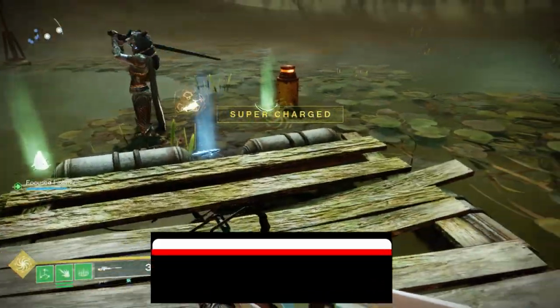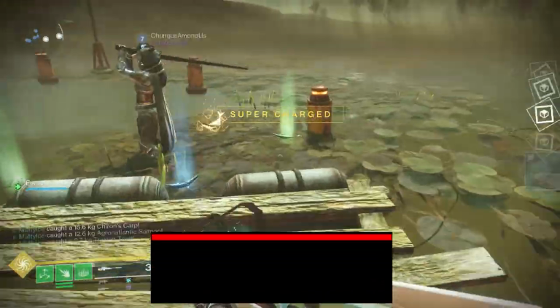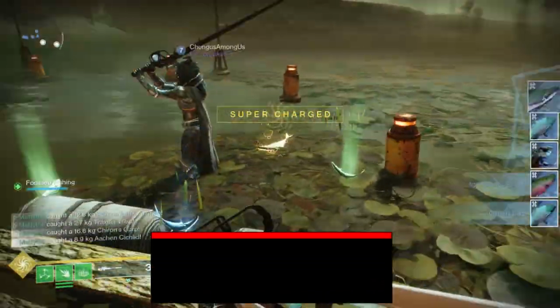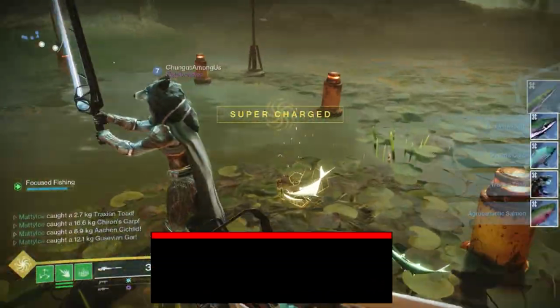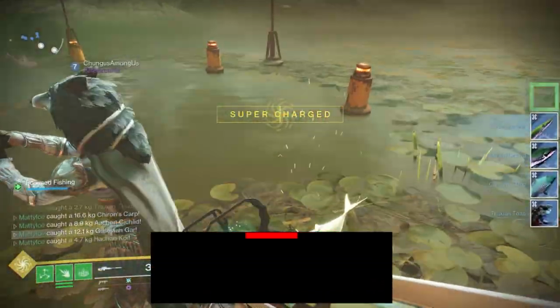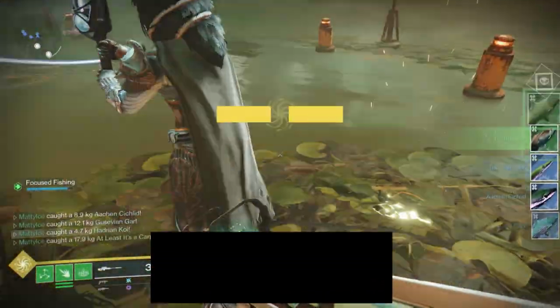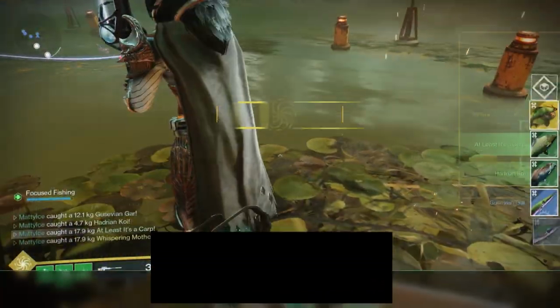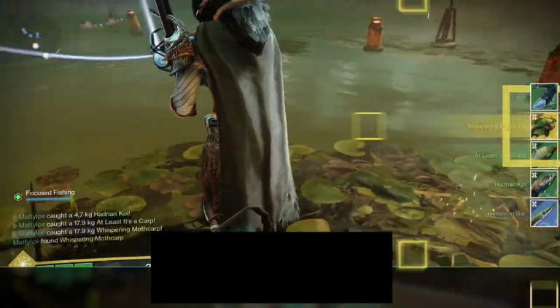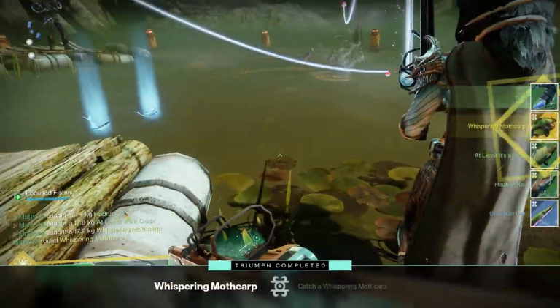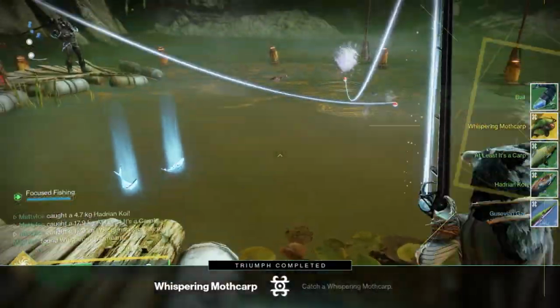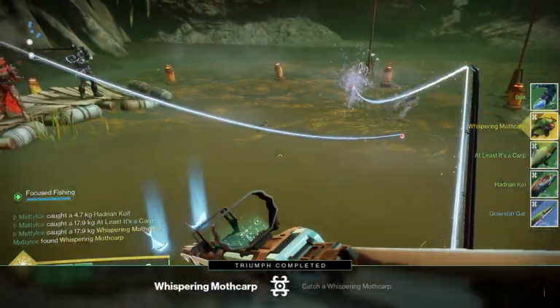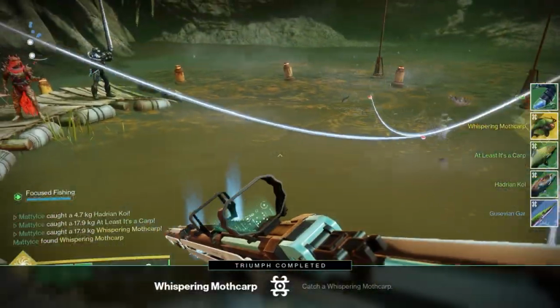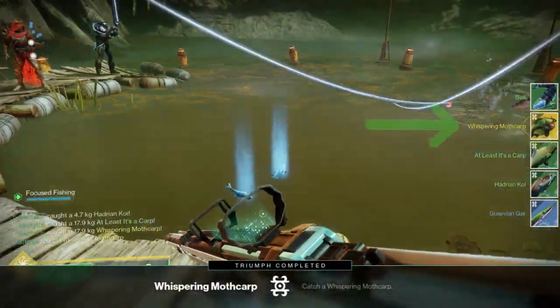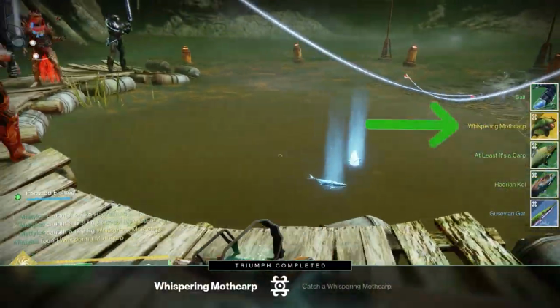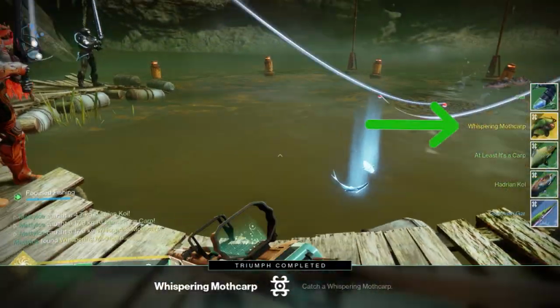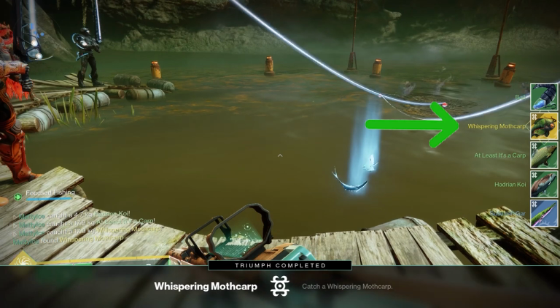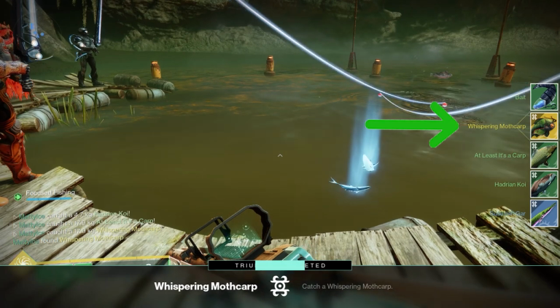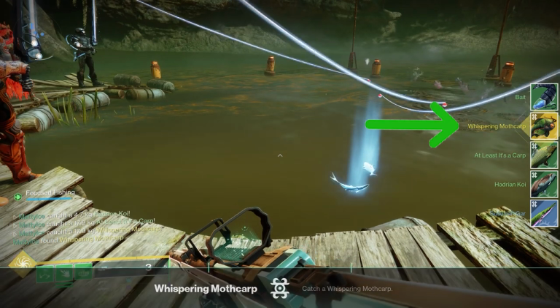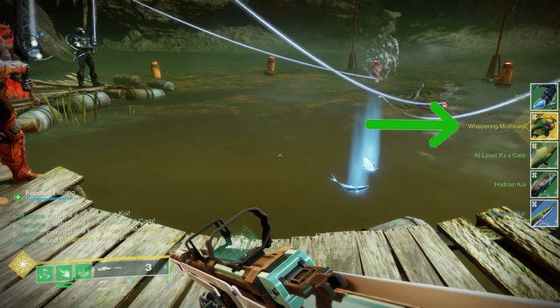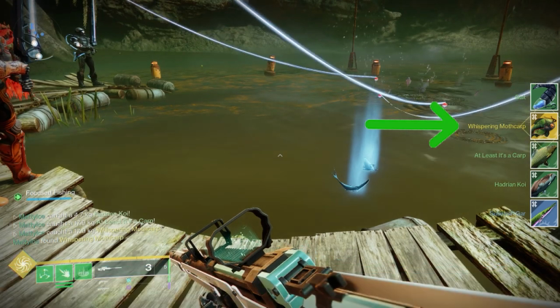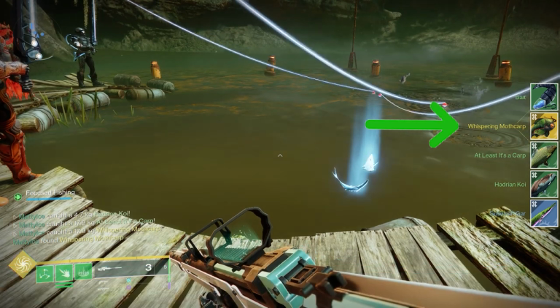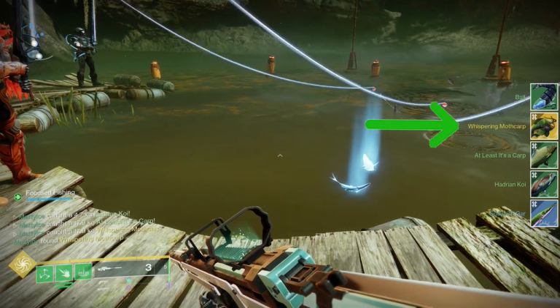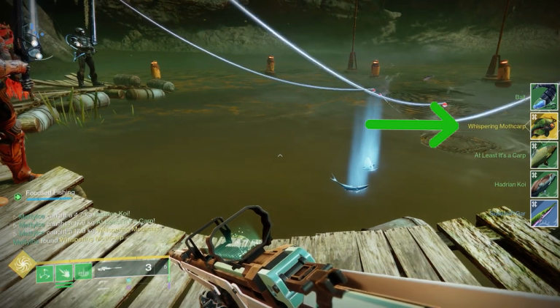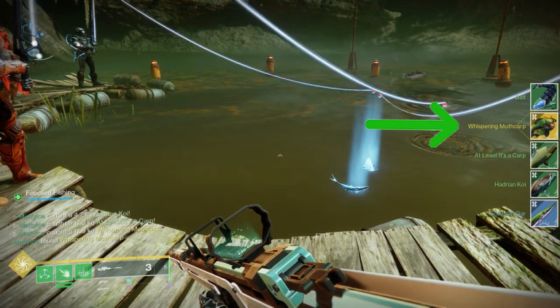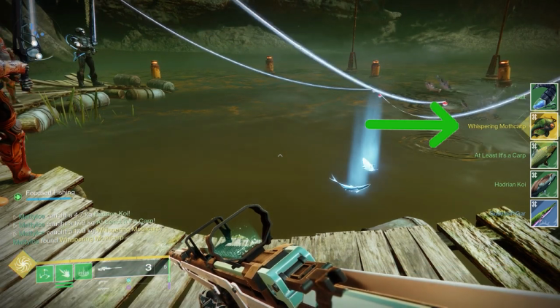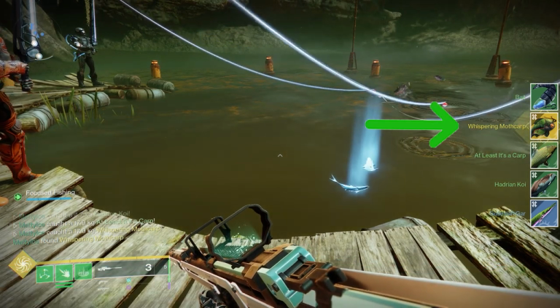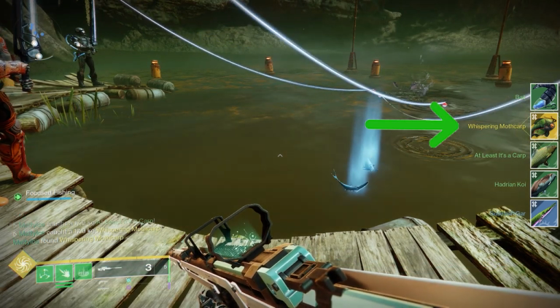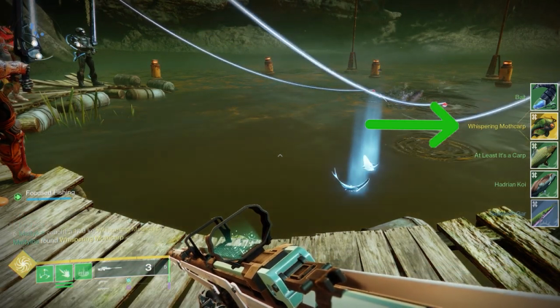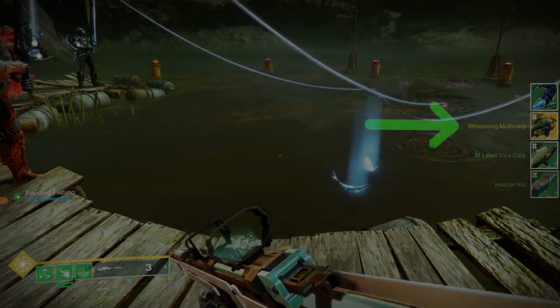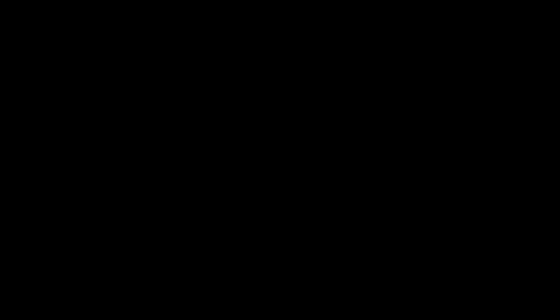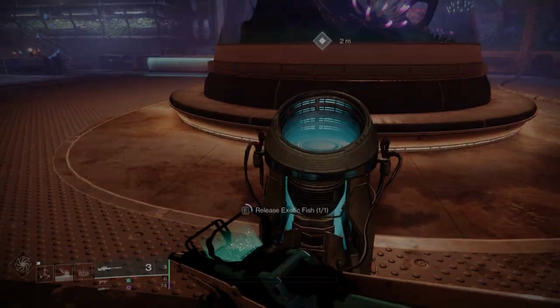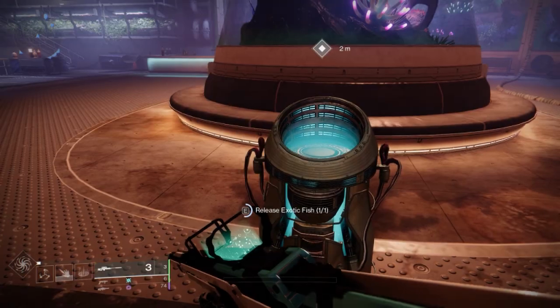Now the first thing you're going to want to do is during this week go to the Throne World and begin fishing. What you're looking for is the new exotic fish, the Whispering Moth Carp.